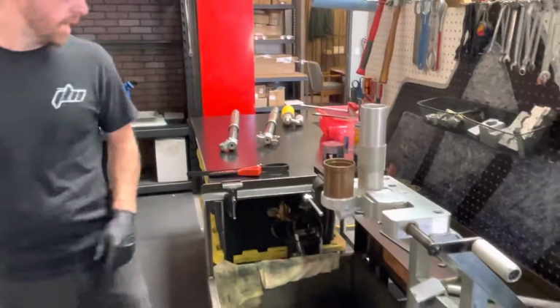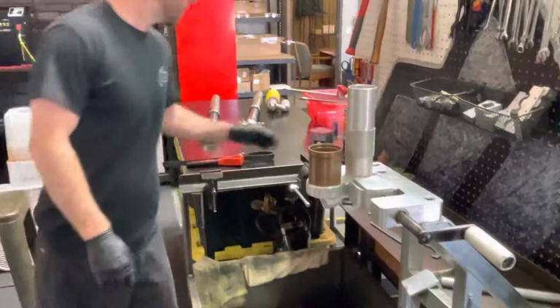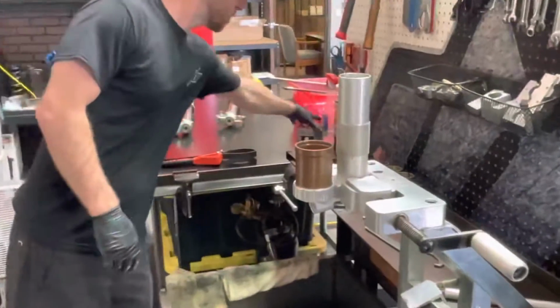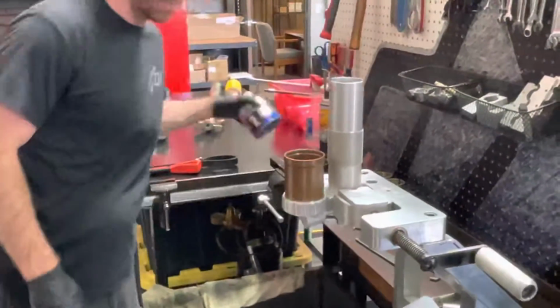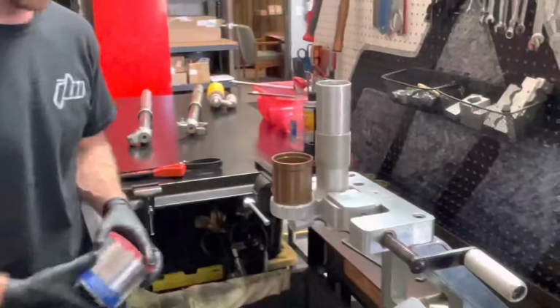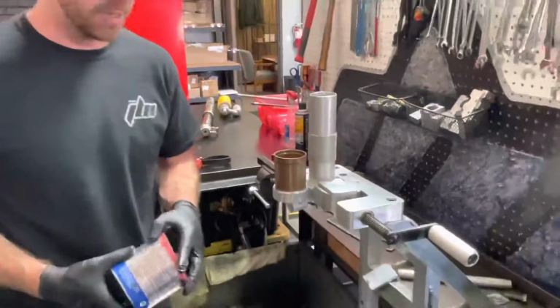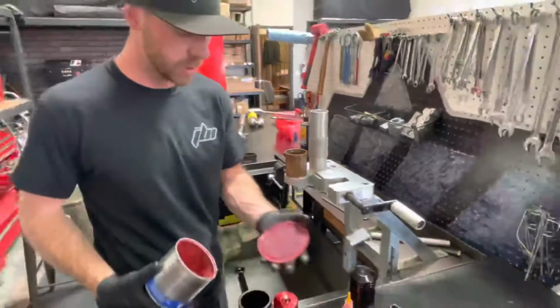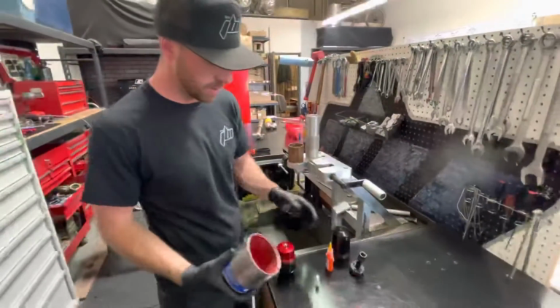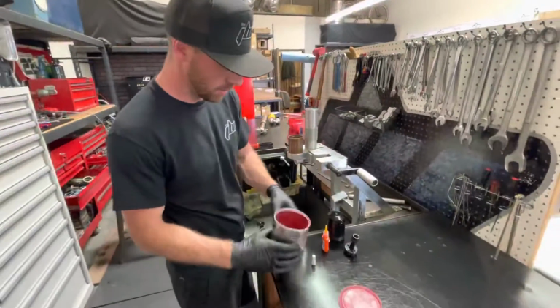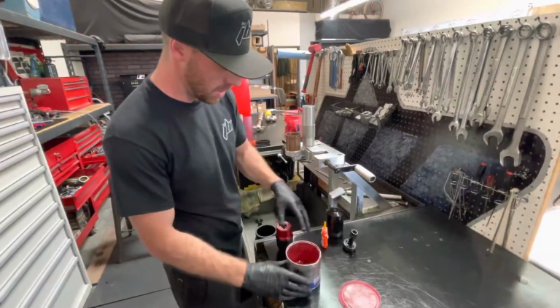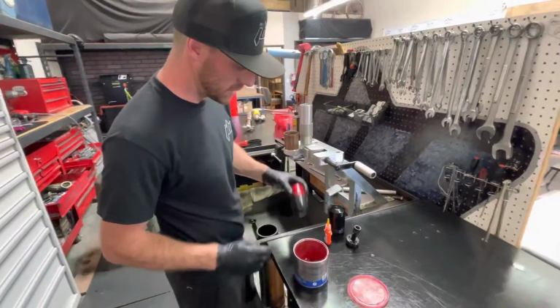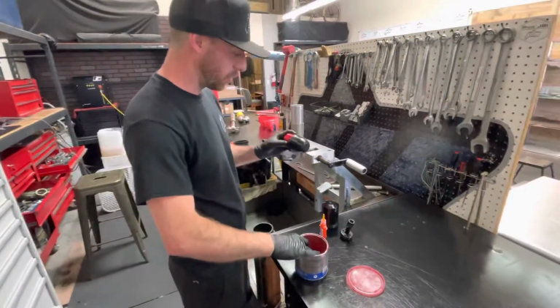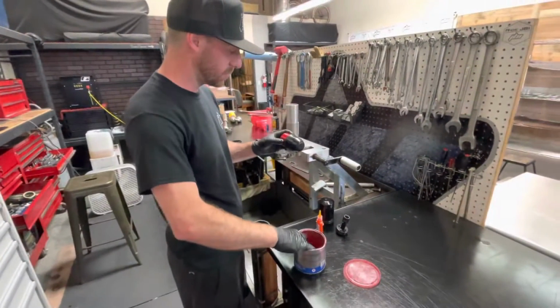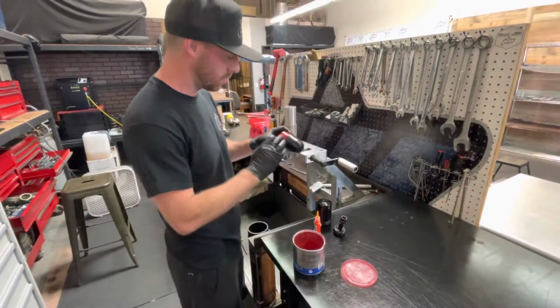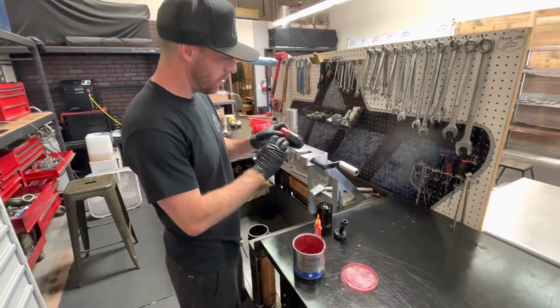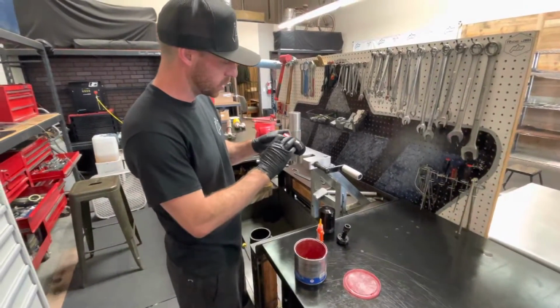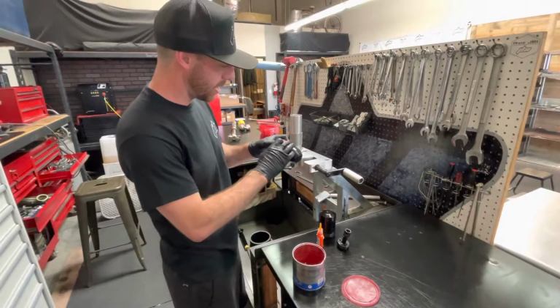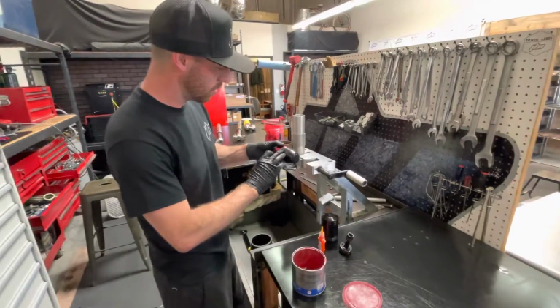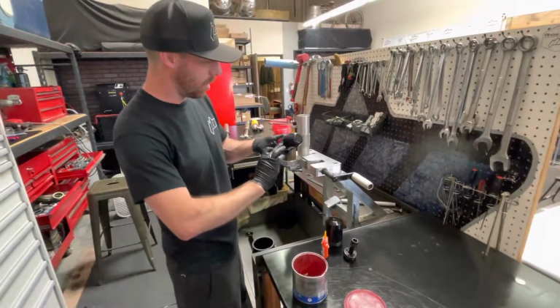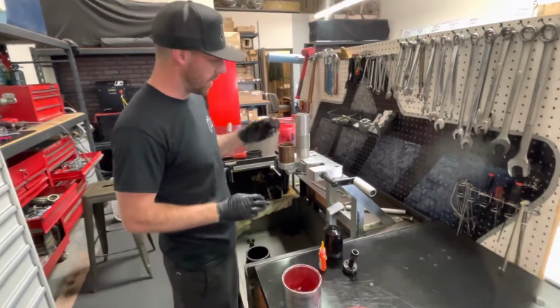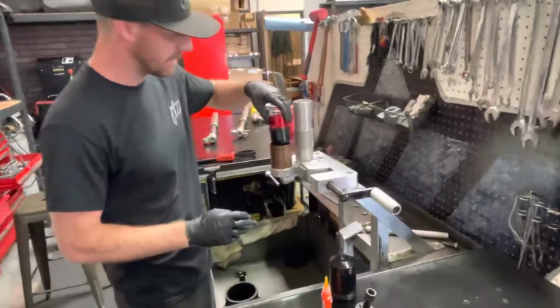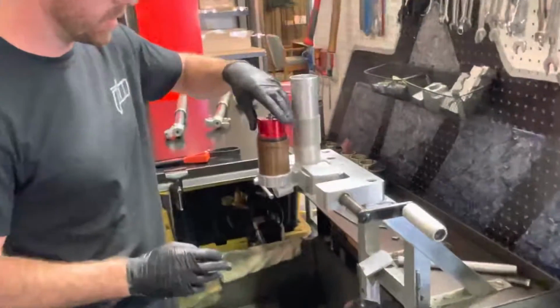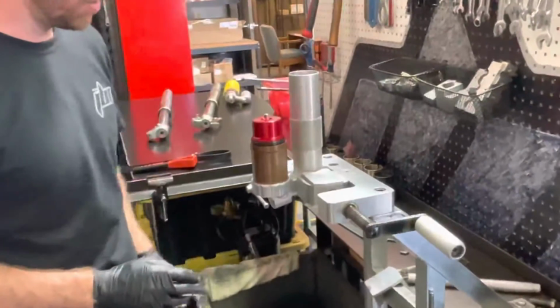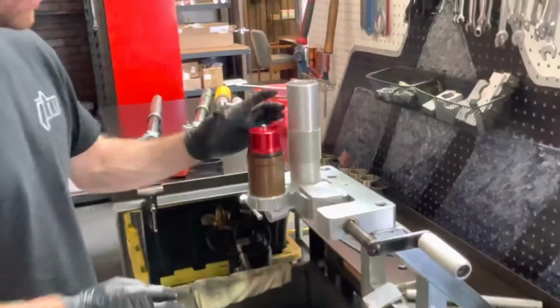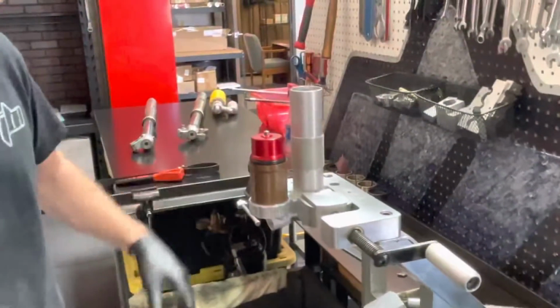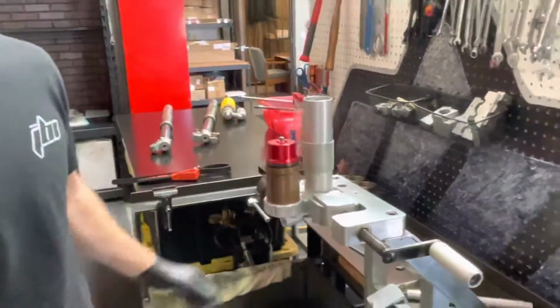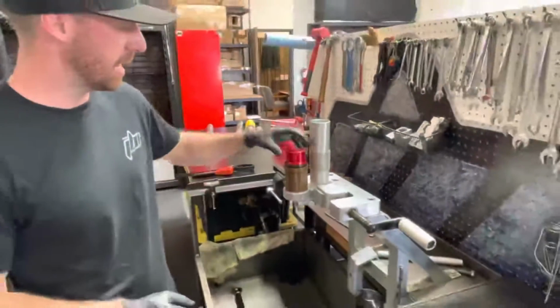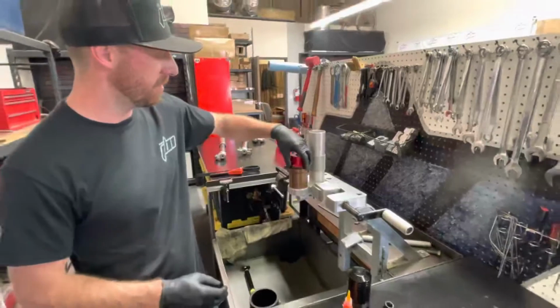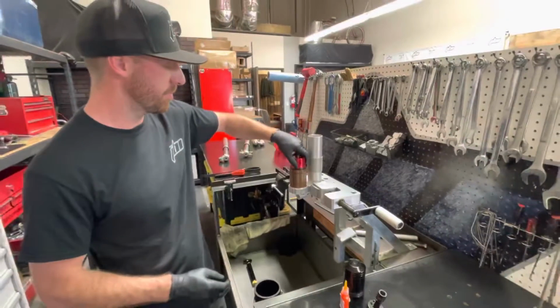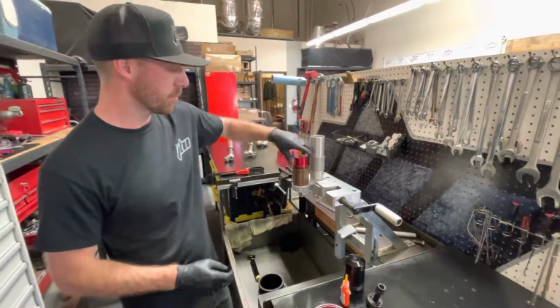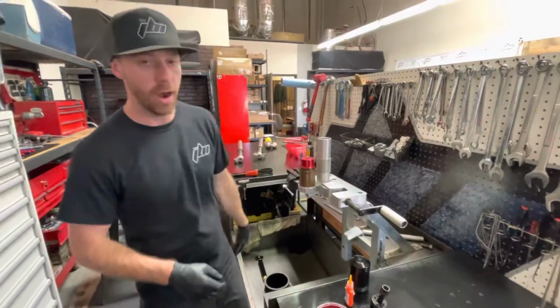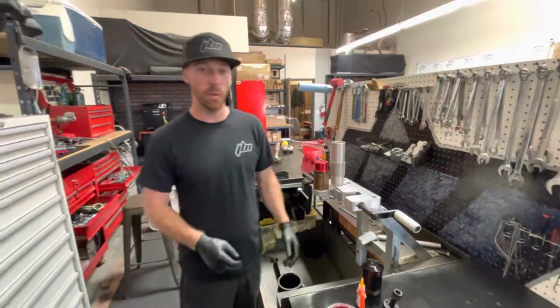A tip is when you go to assemble the shock, it's wise to put some grease right around the shock bladder all the way around. That's going to help it when you go to install it with a real nice tight fit. Alright, thanks for watching.